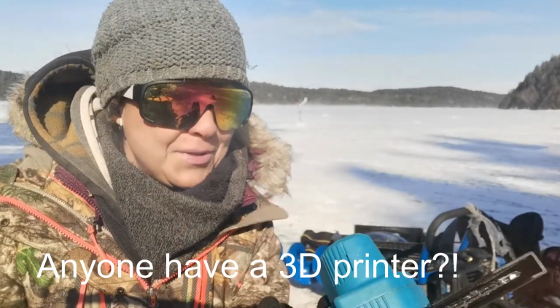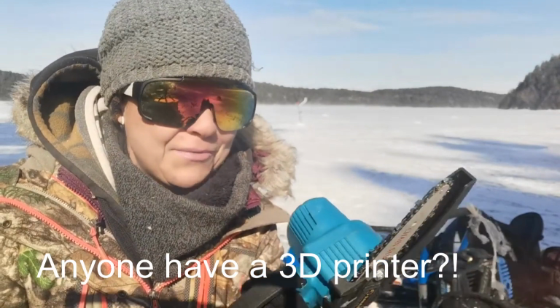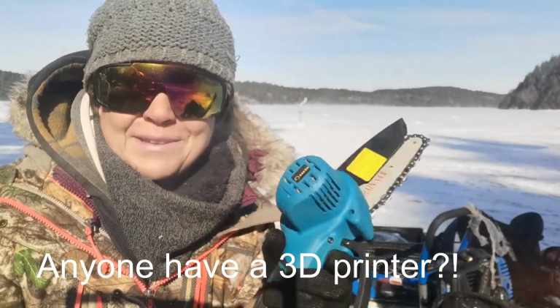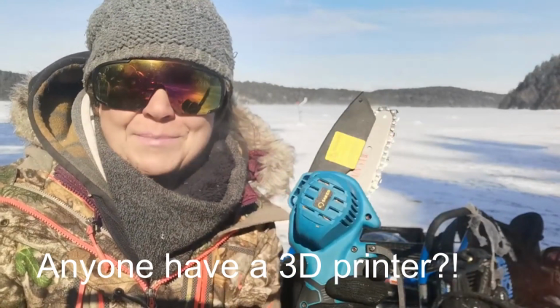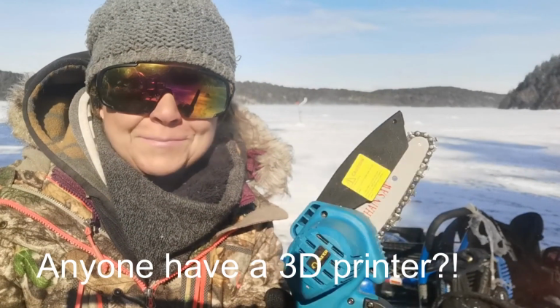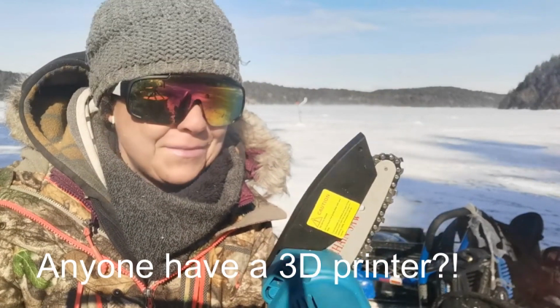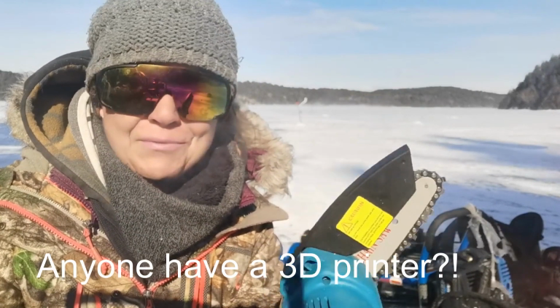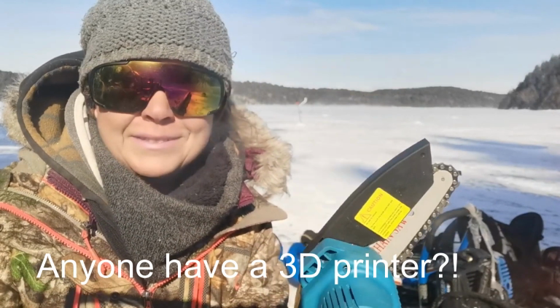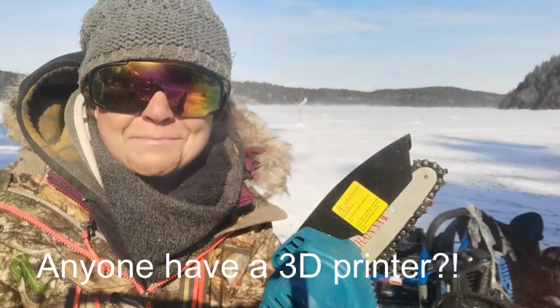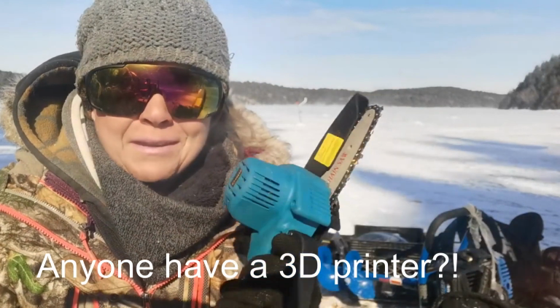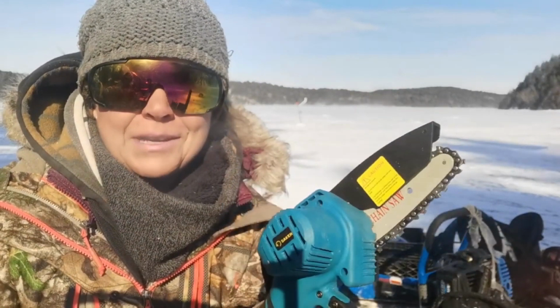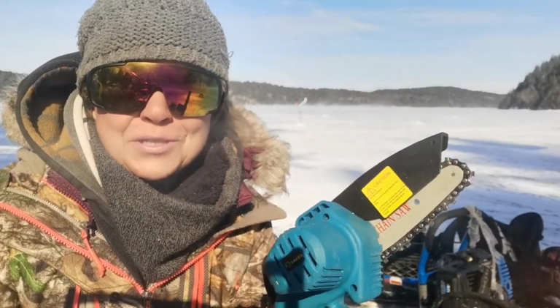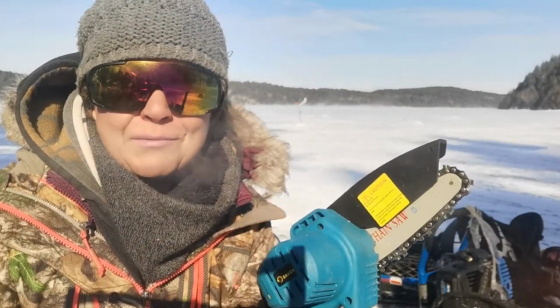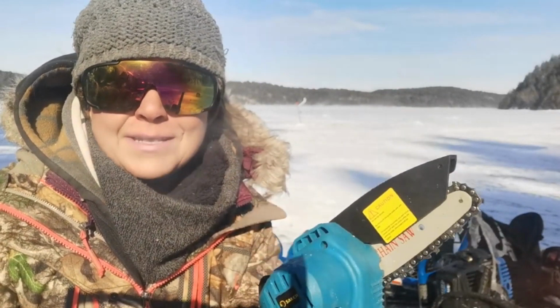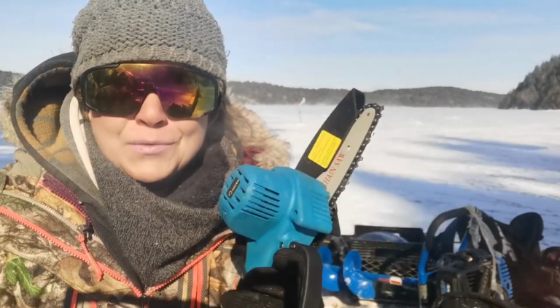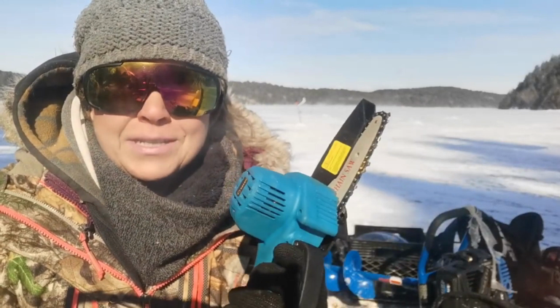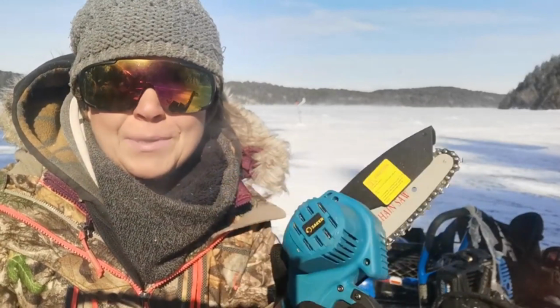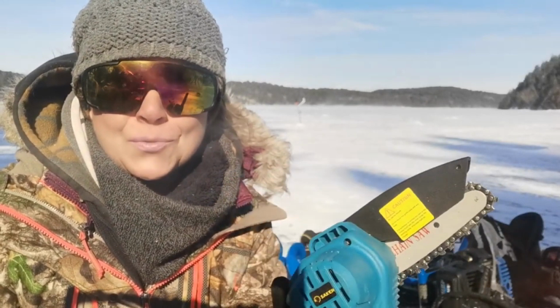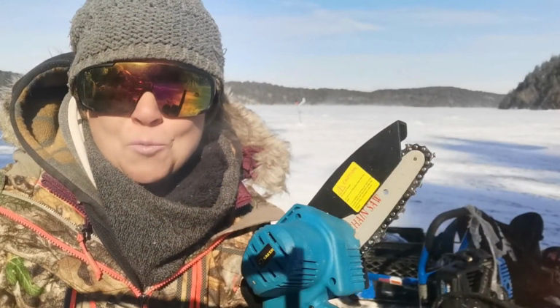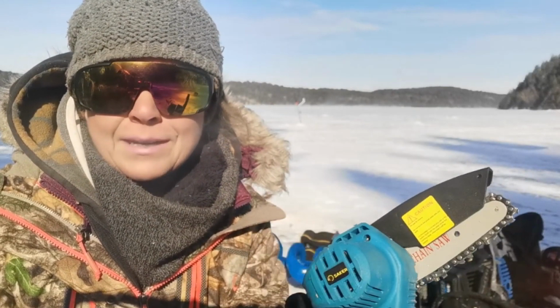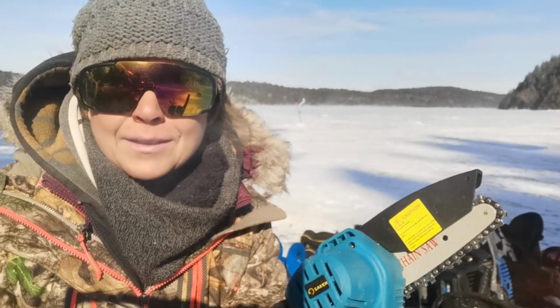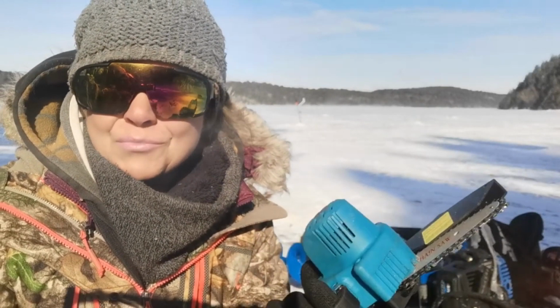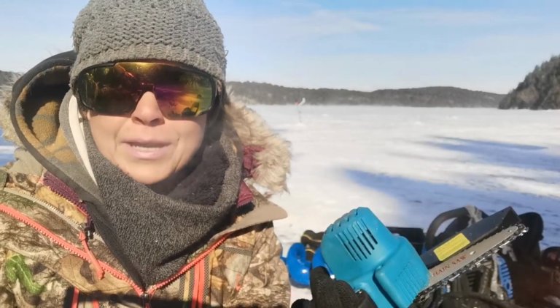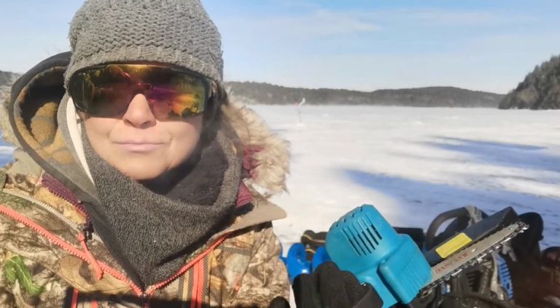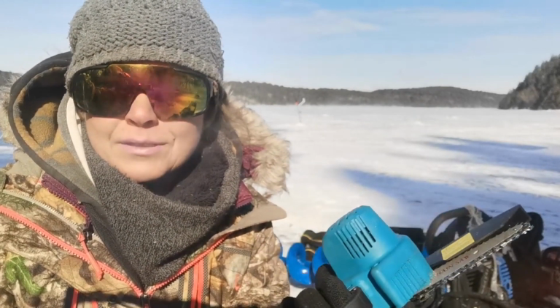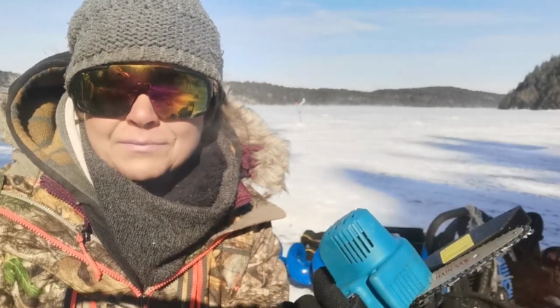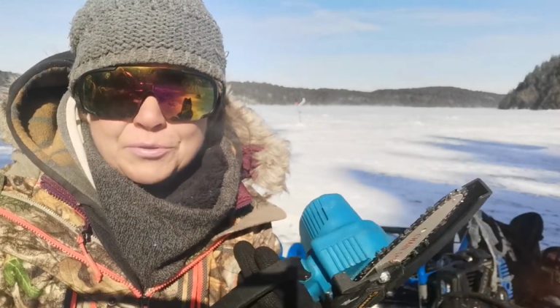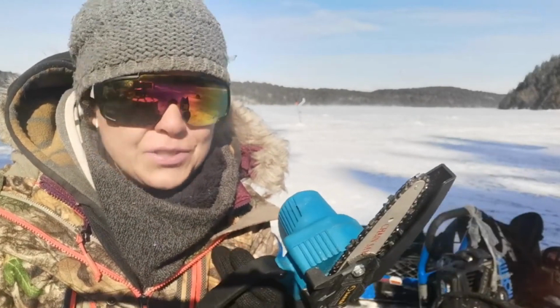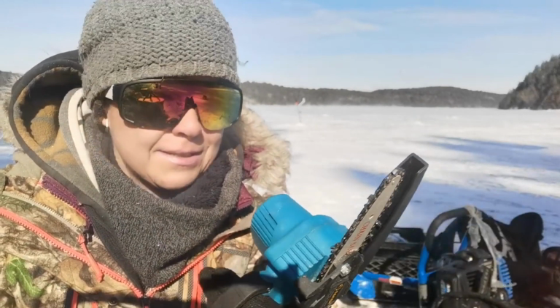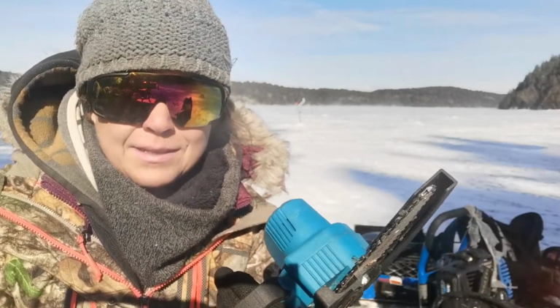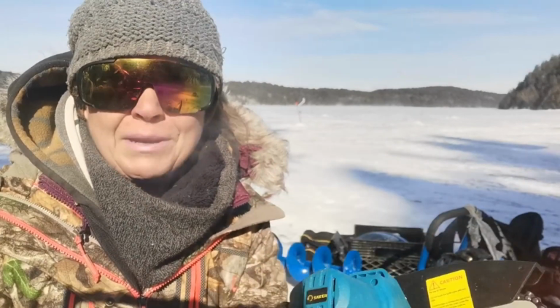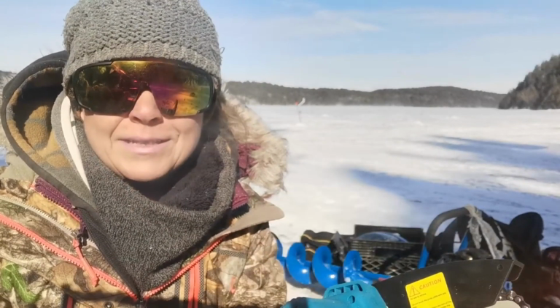Thank you, Saker, for sending this to me — super fun. I think everybody should have one of these if you do any type of outdoors, homesteading, lawn care, or even pruning trees. This thing is so handy.